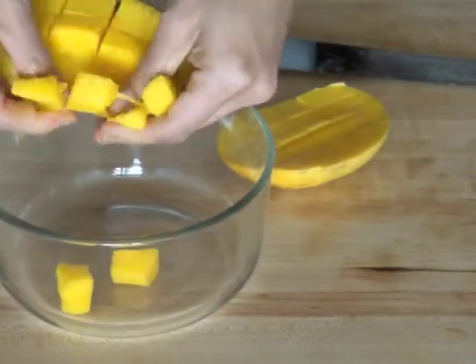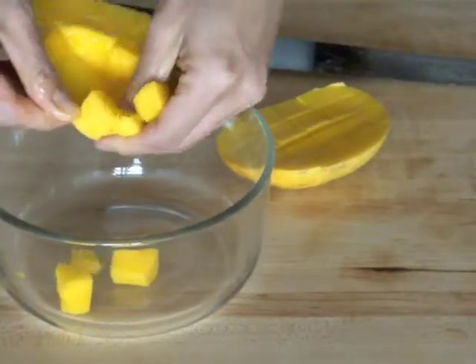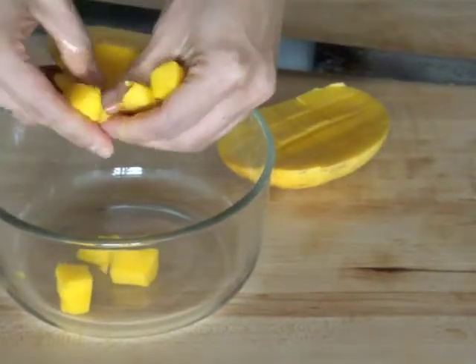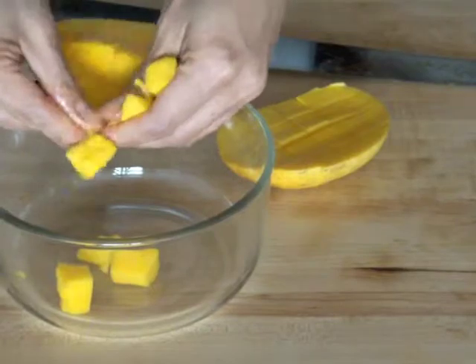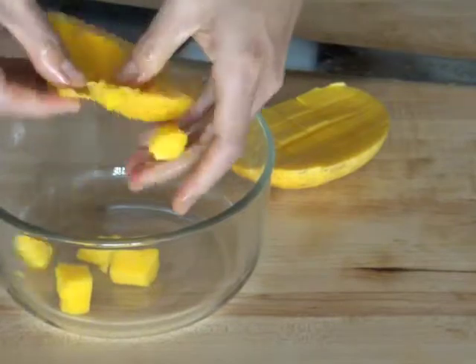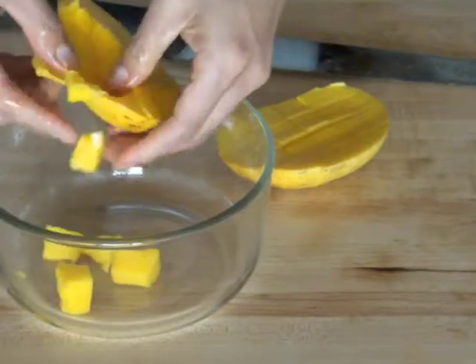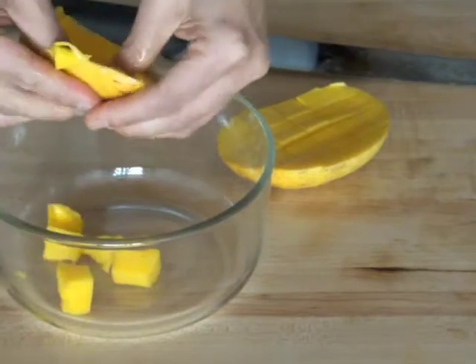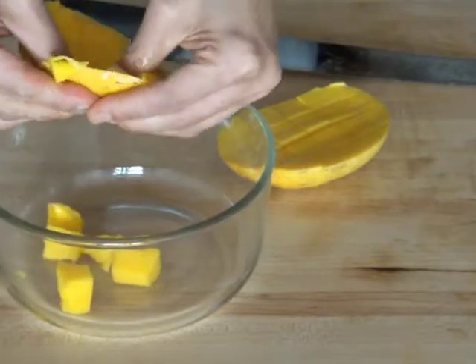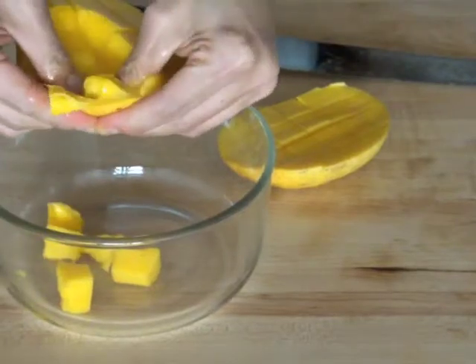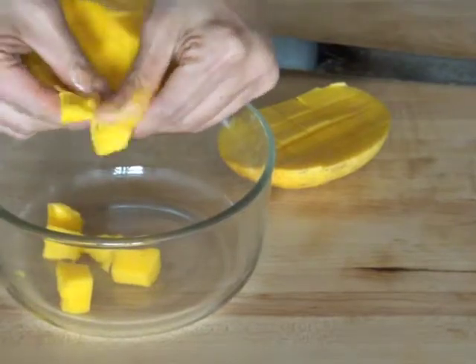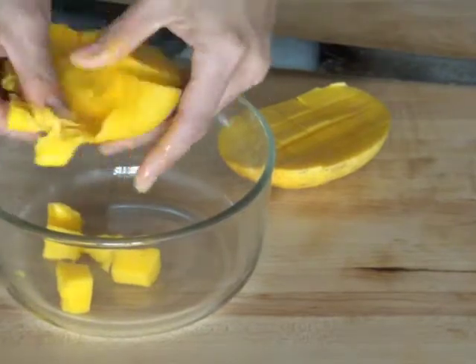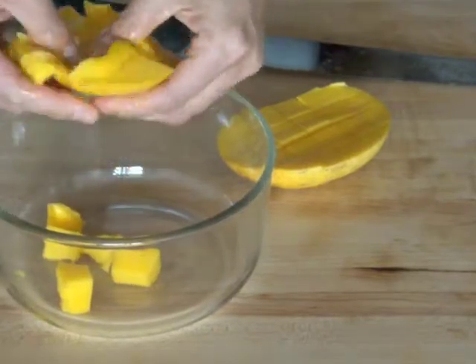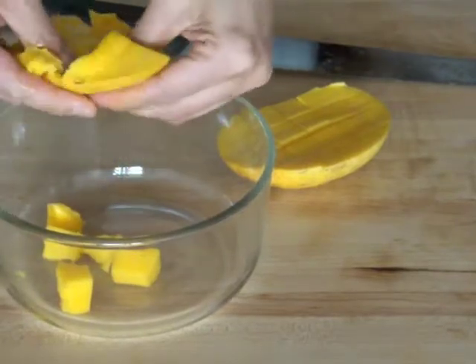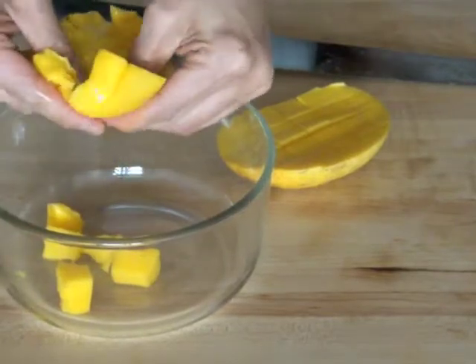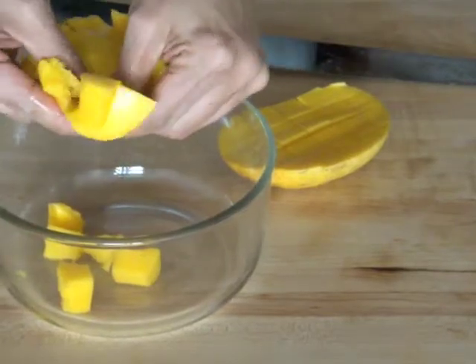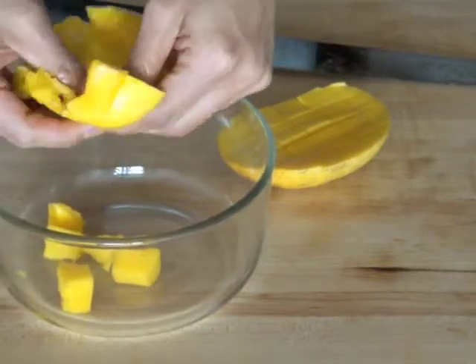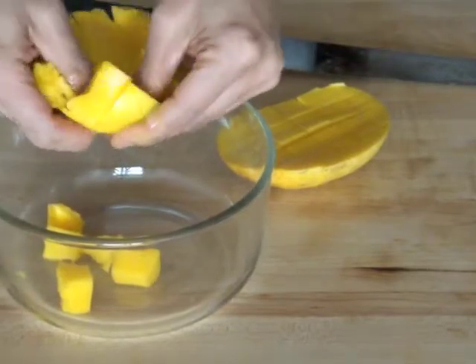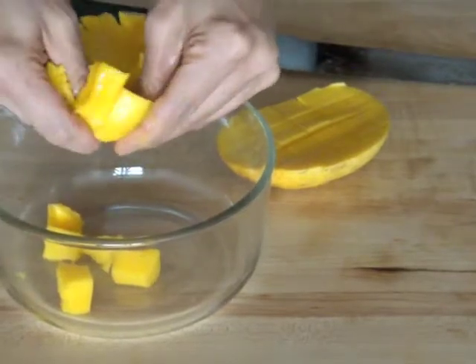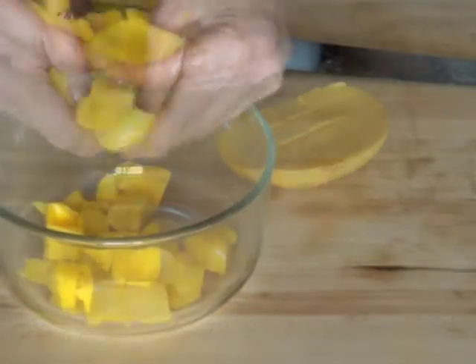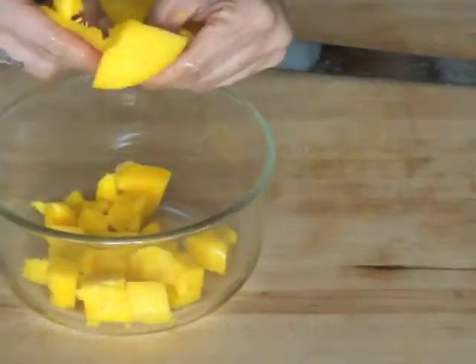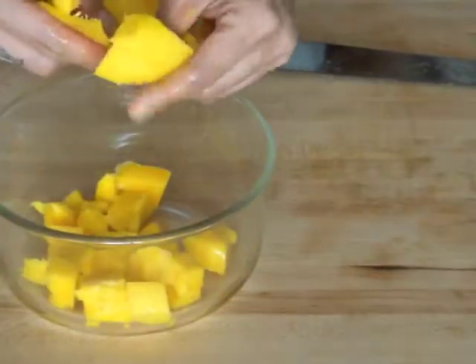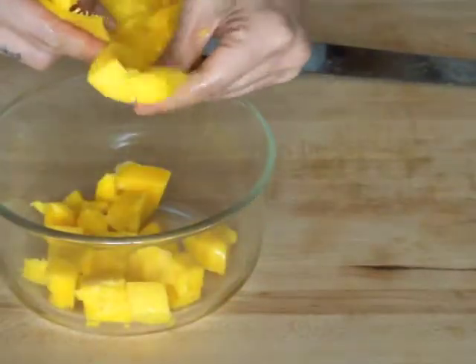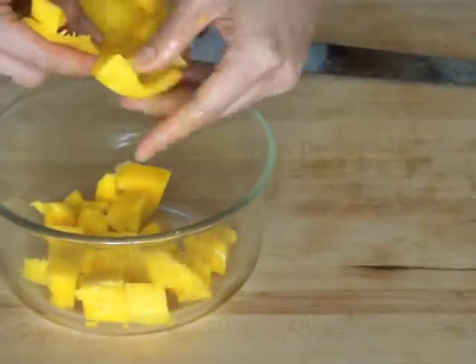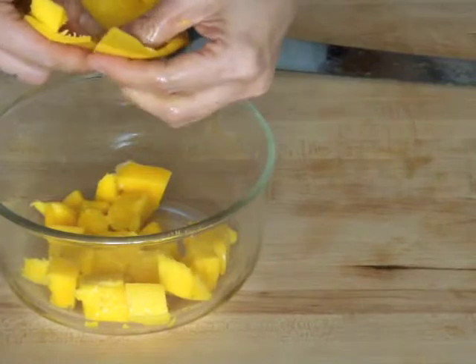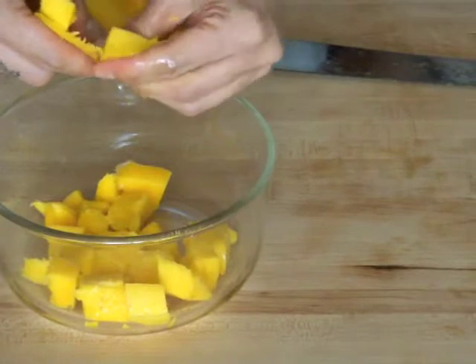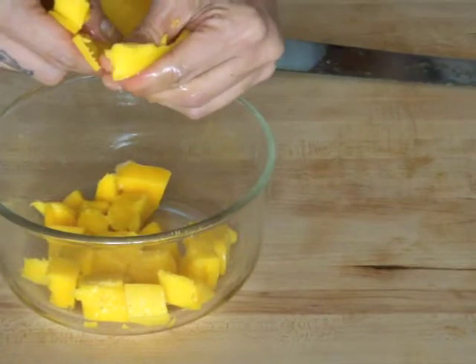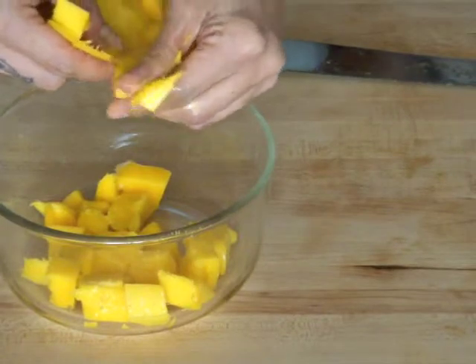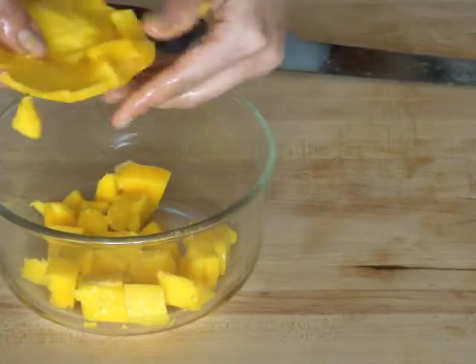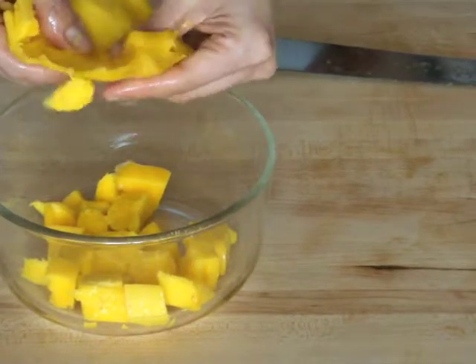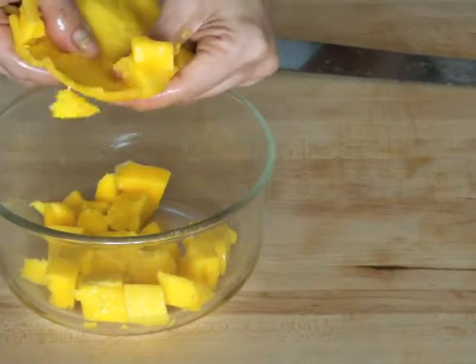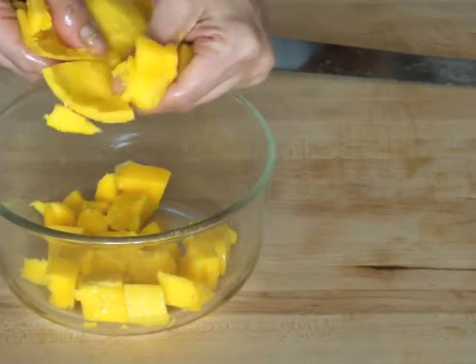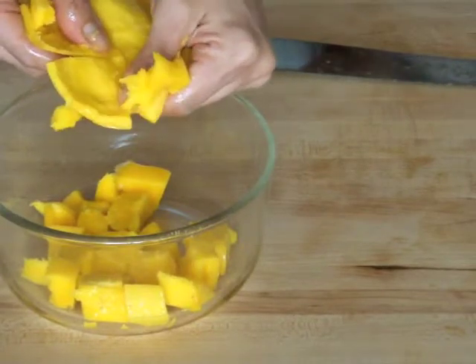Mangoes are also high in antioxidants, contain phenols, iron, vitamin A, E and selenium.